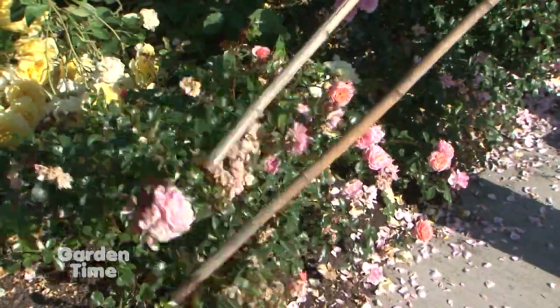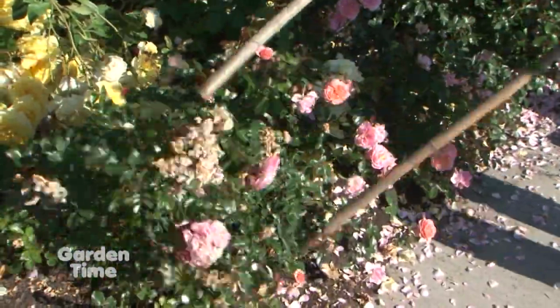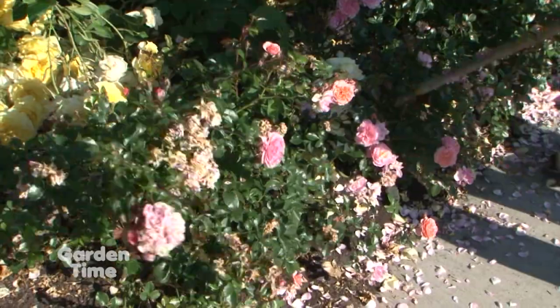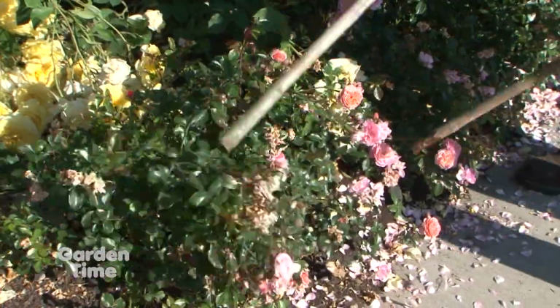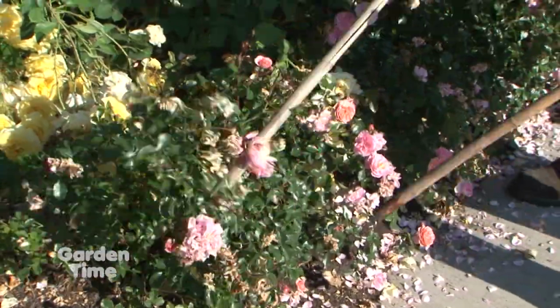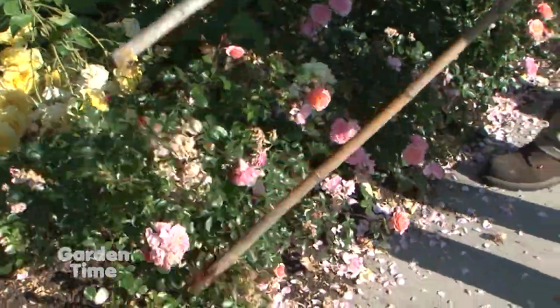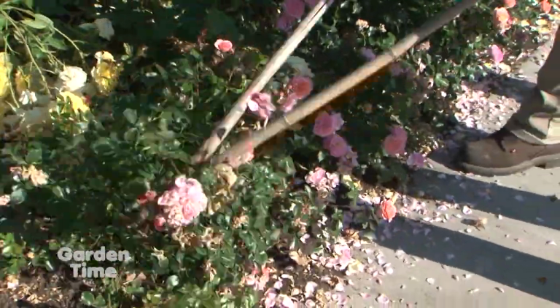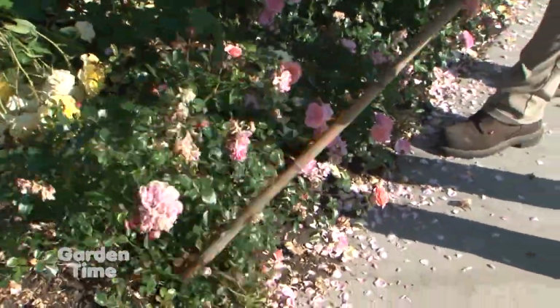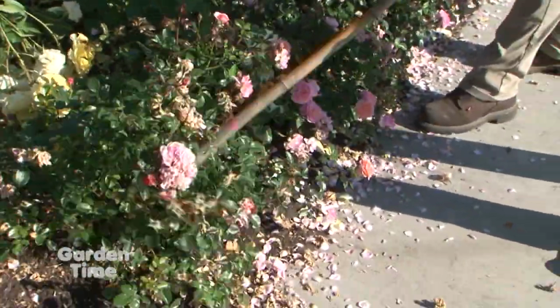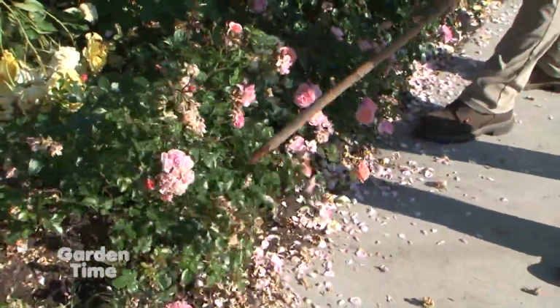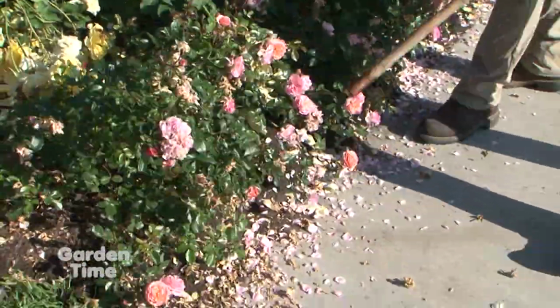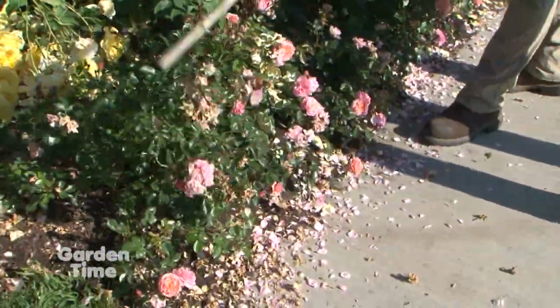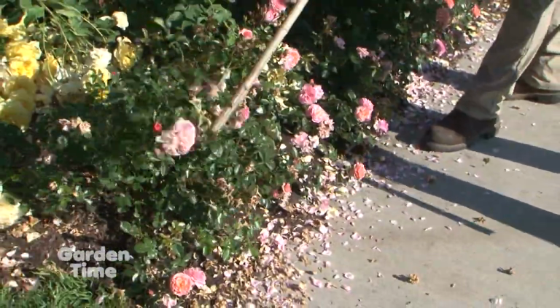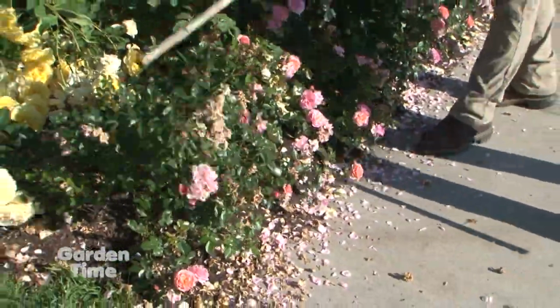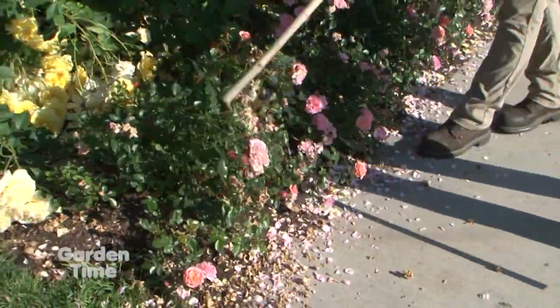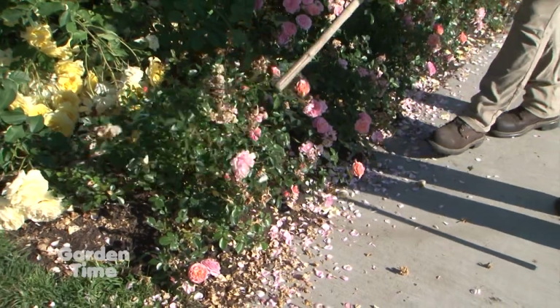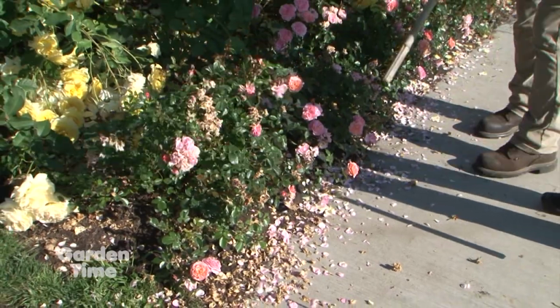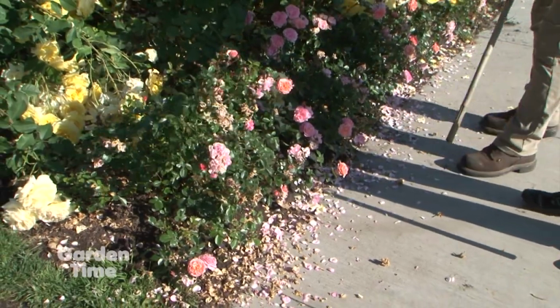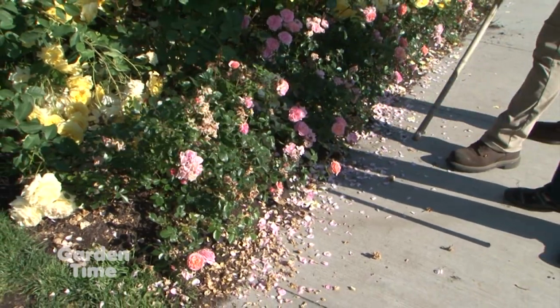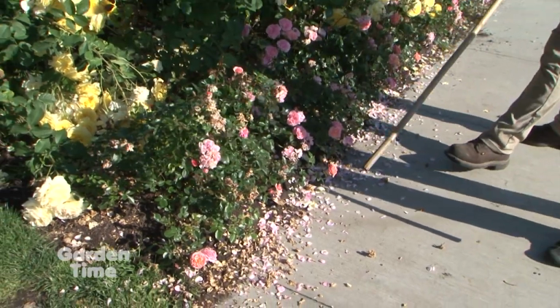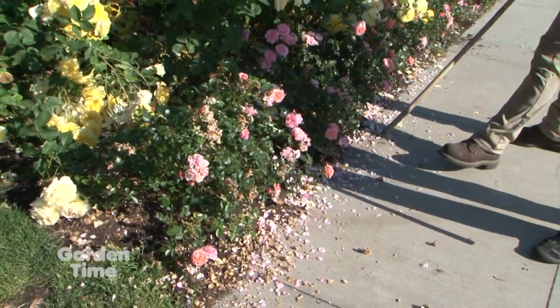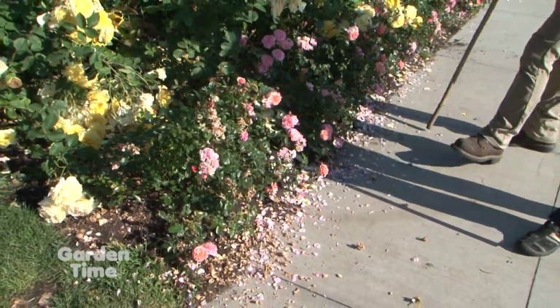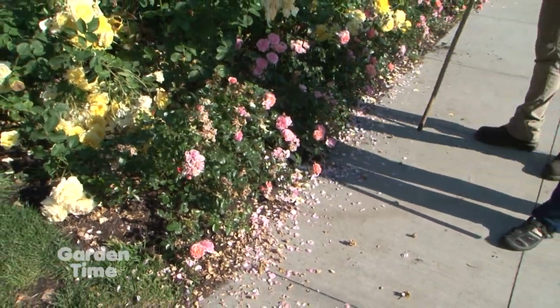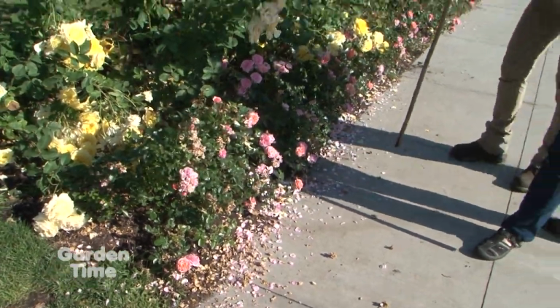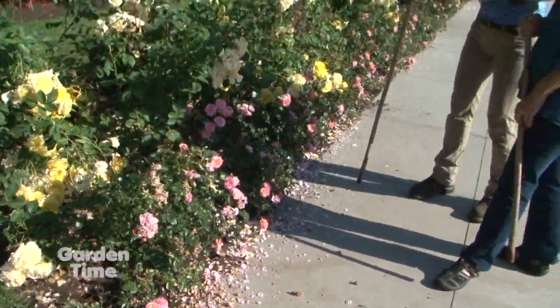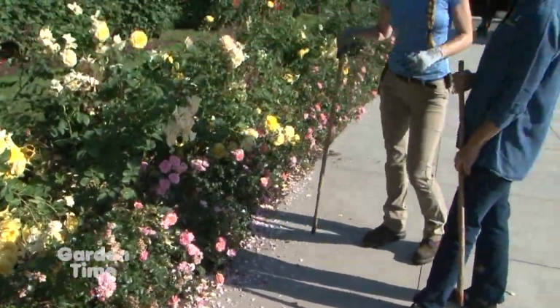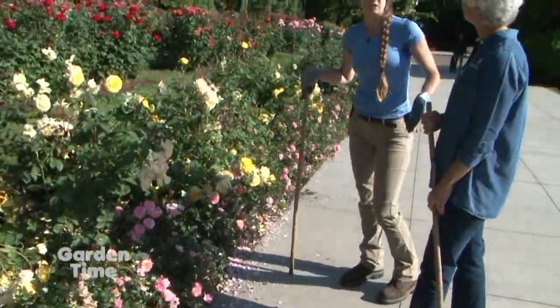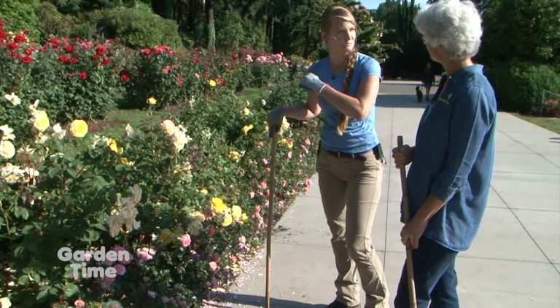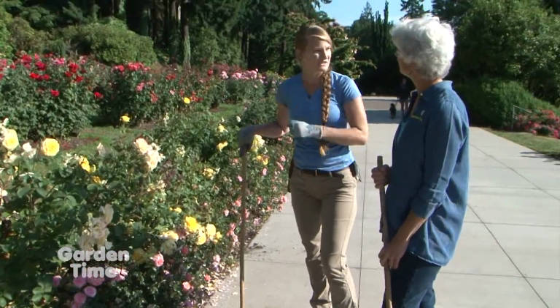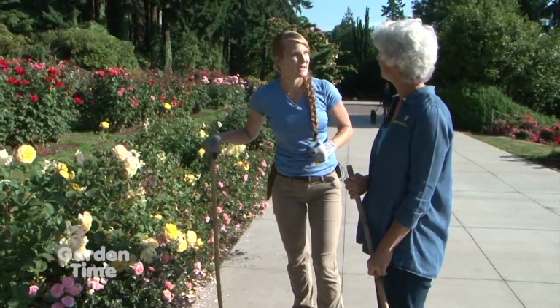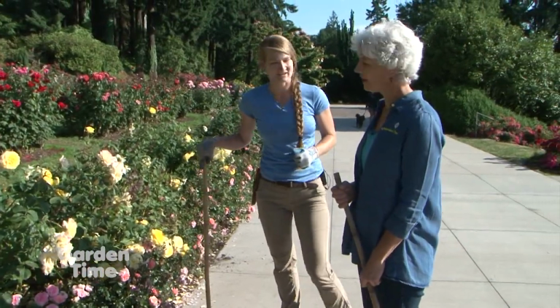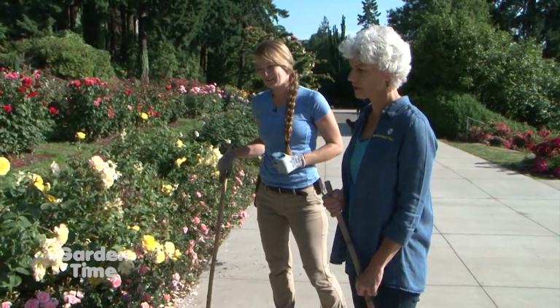Should we leave this confetti? This is nature's confetti. If this is the look you like, you can keep them here. And as they start to turn brown, you can just blow them right into the bed.